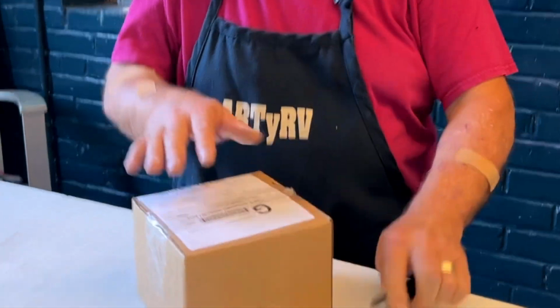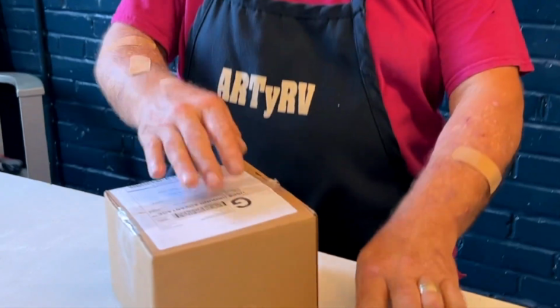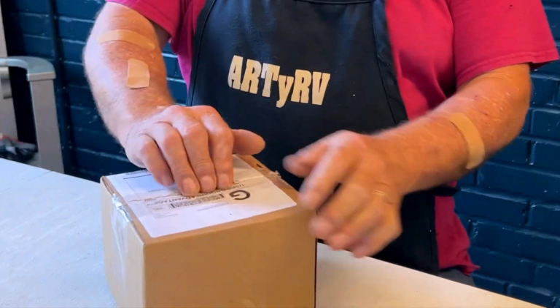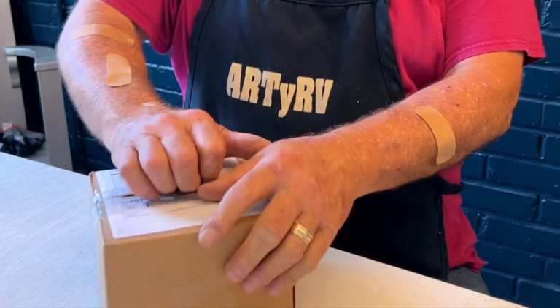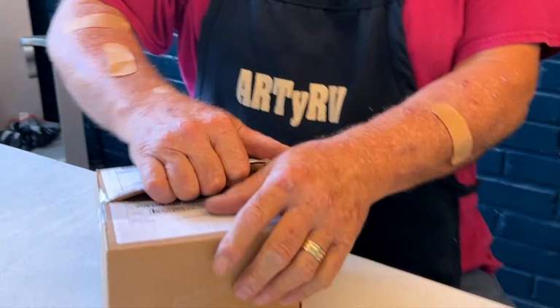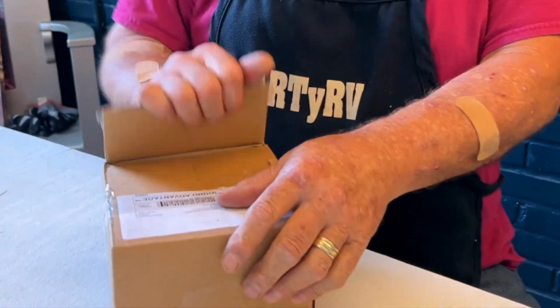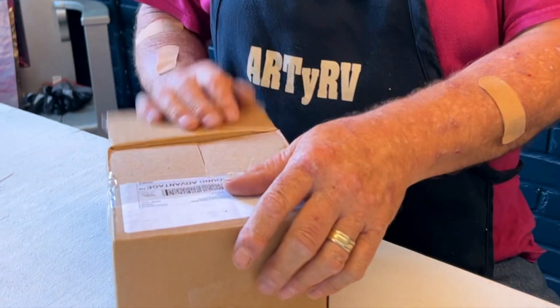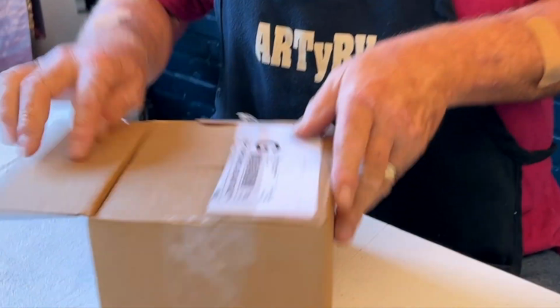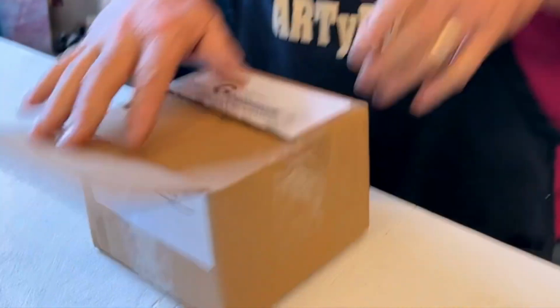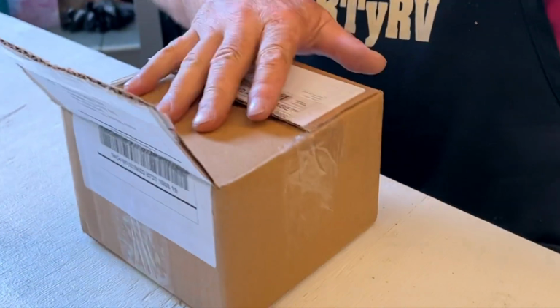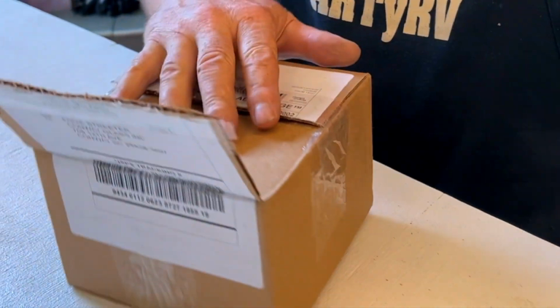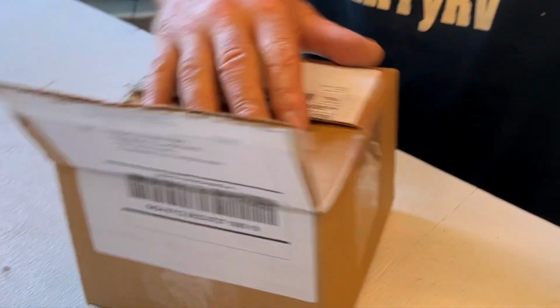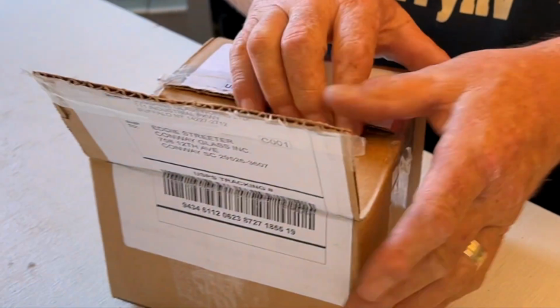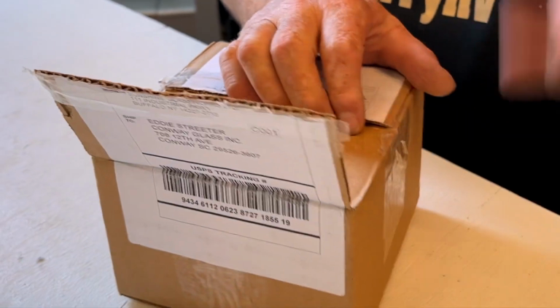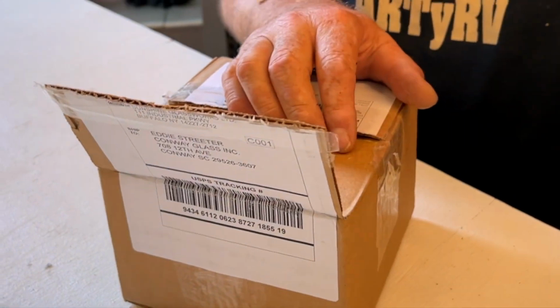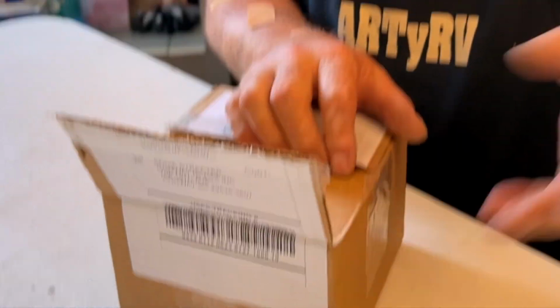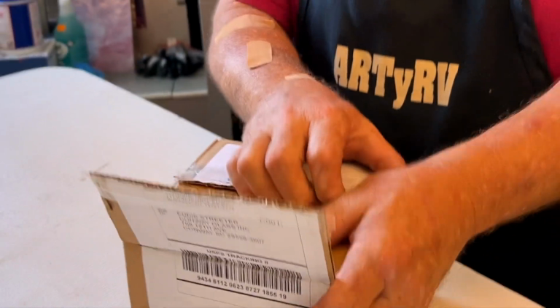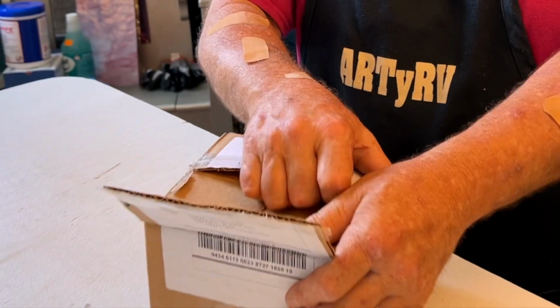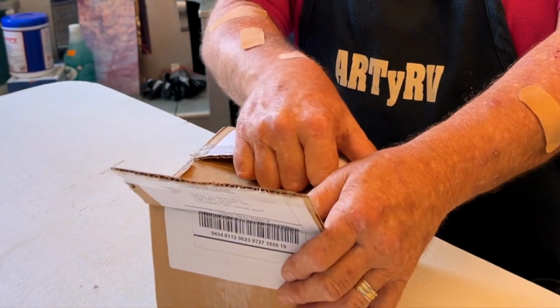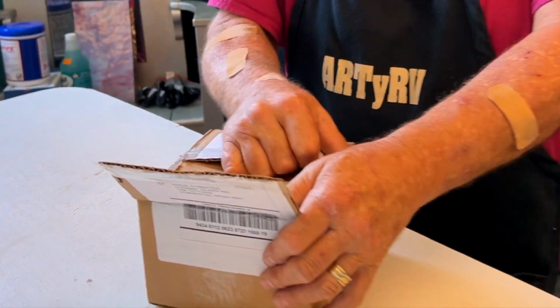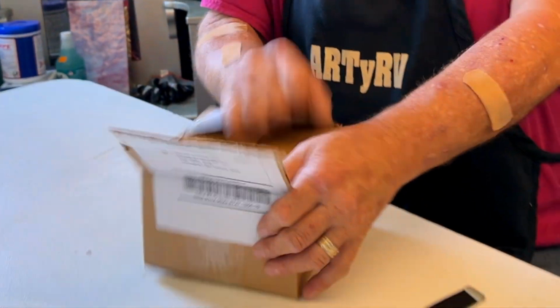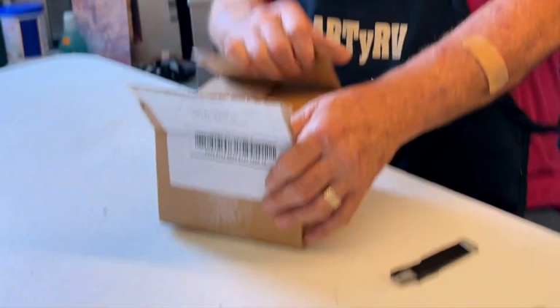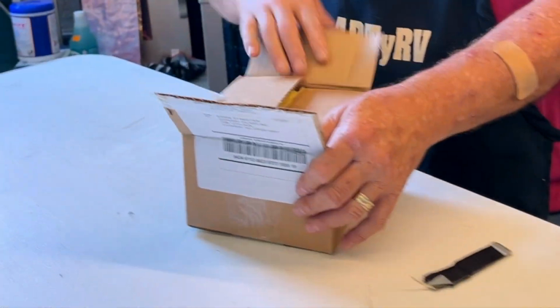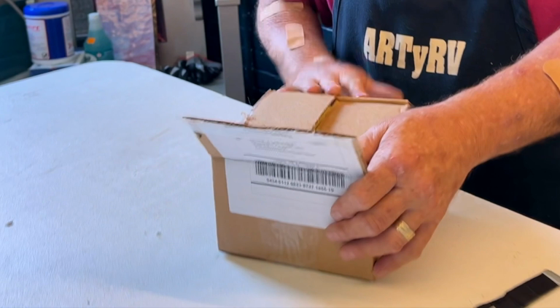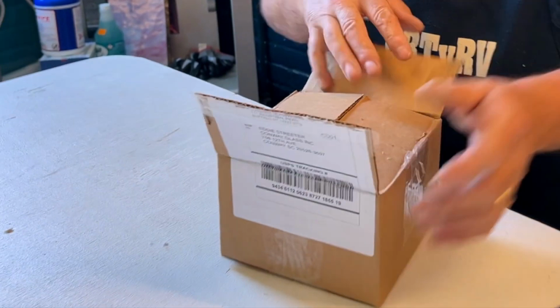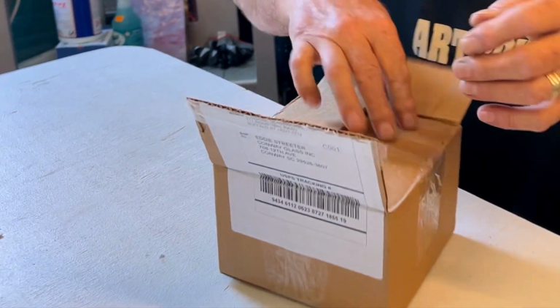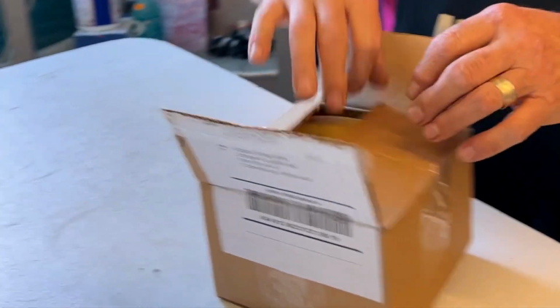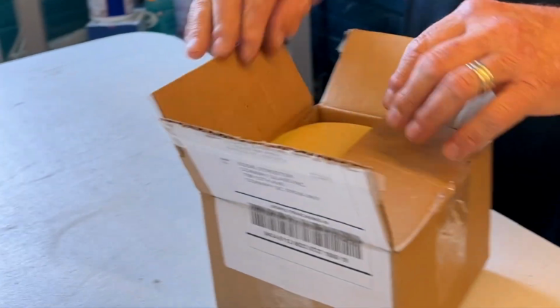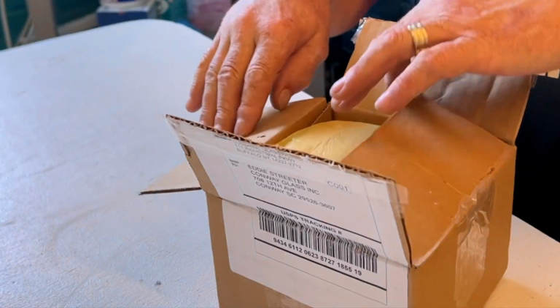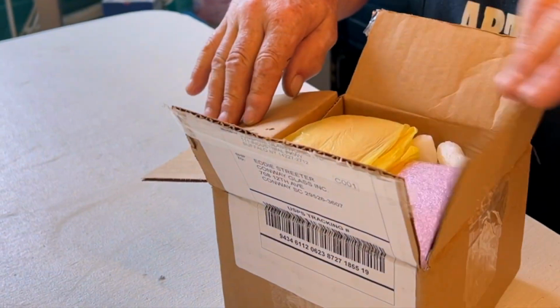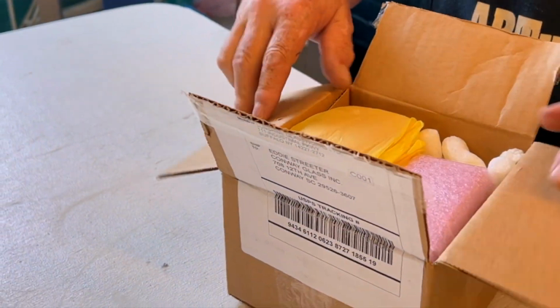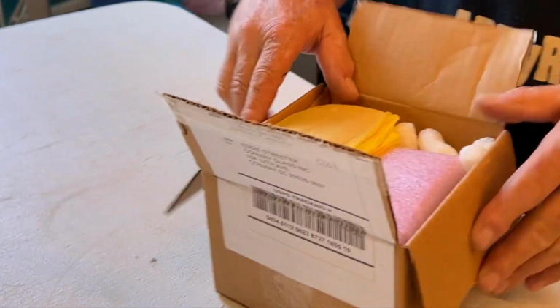Now, remember, they don't always have exactly everything that you might pull from your sample set, but I tell you this — most of the time they do have it.